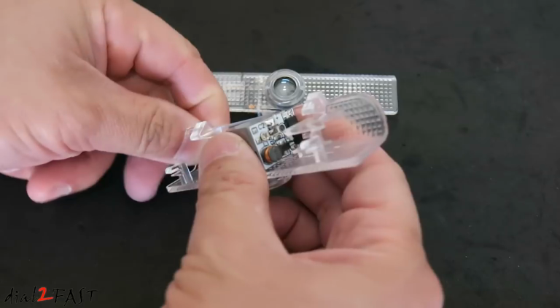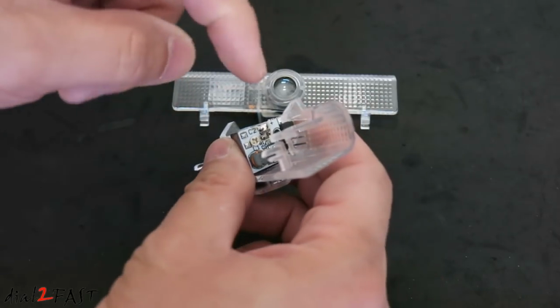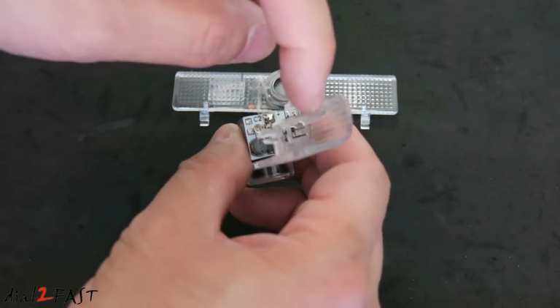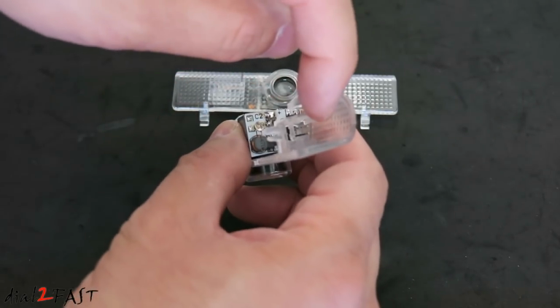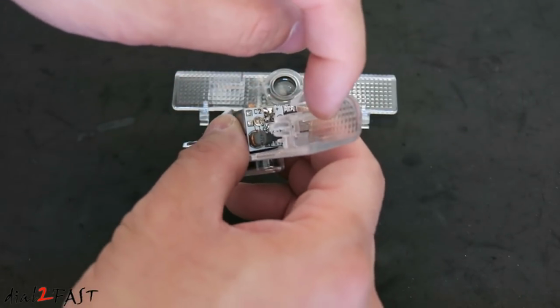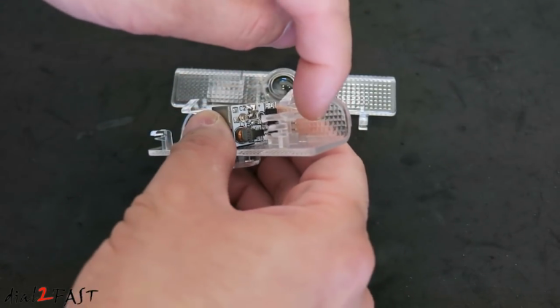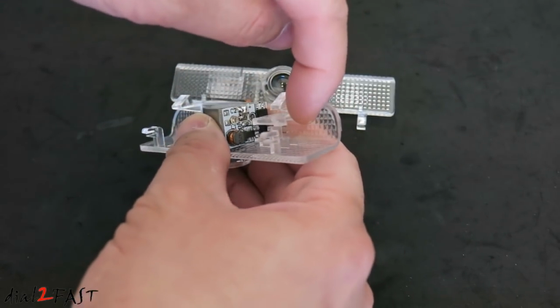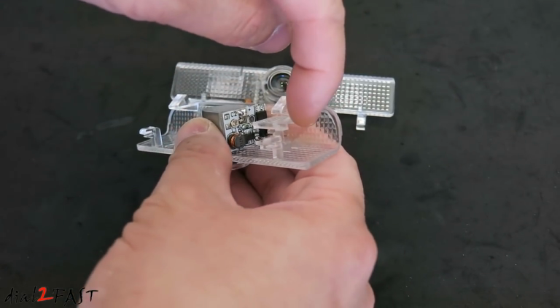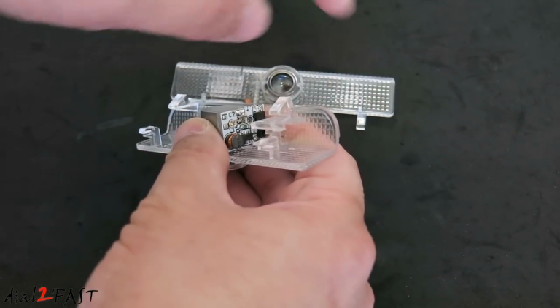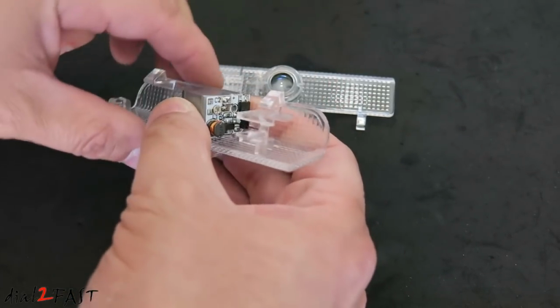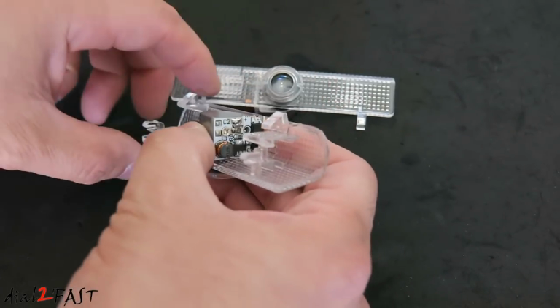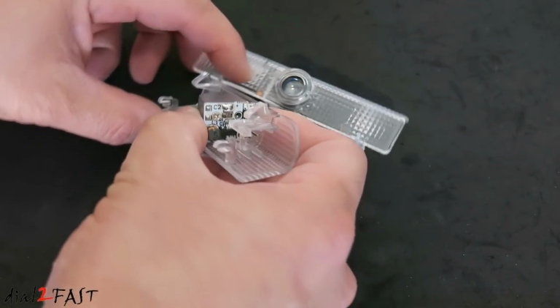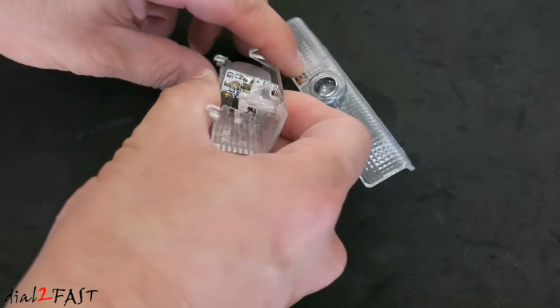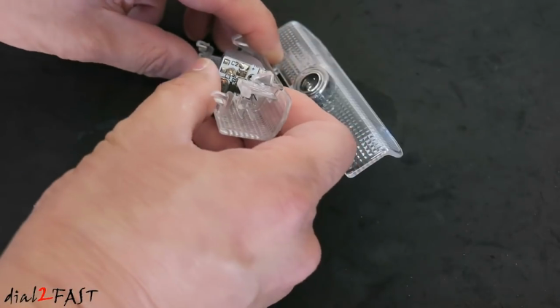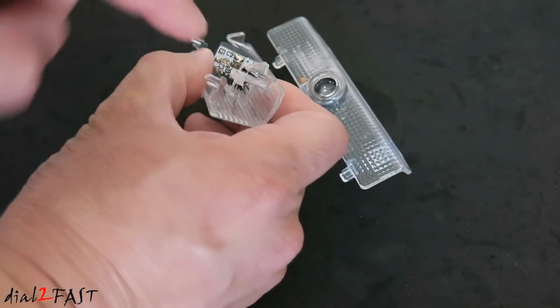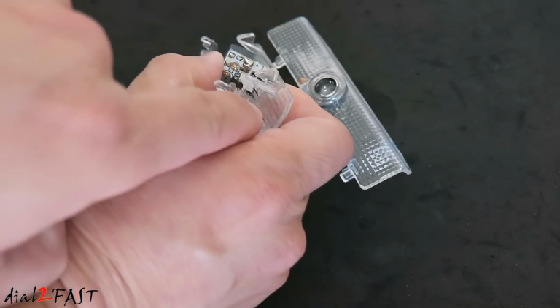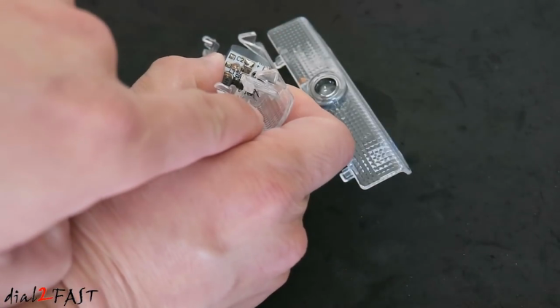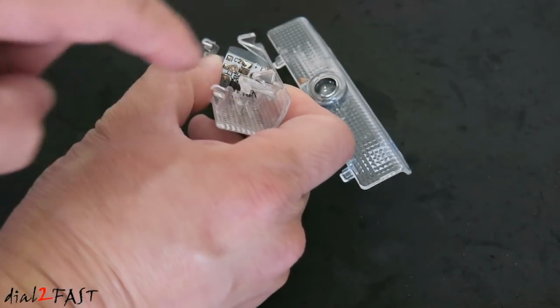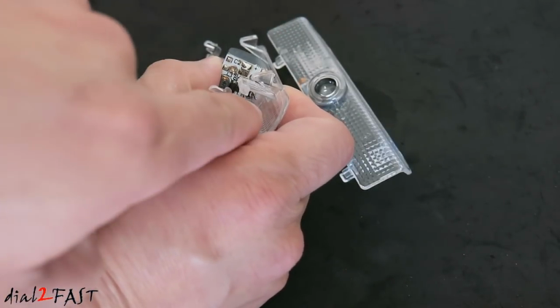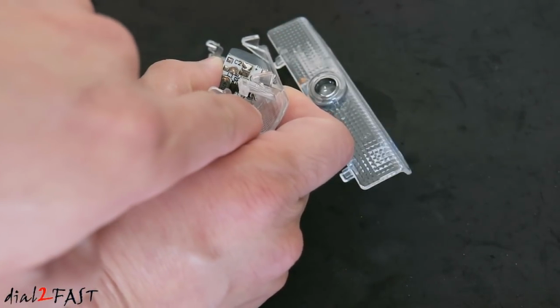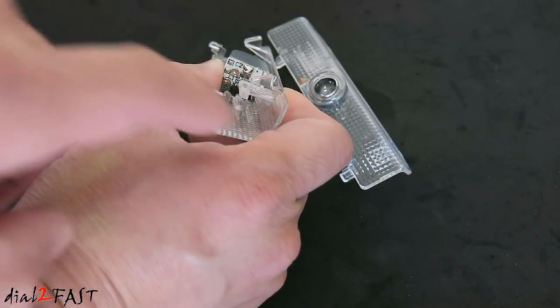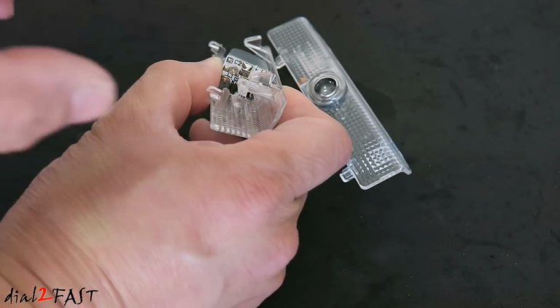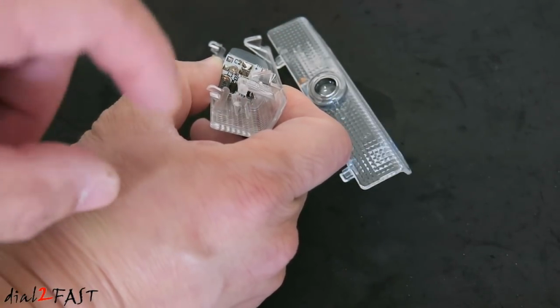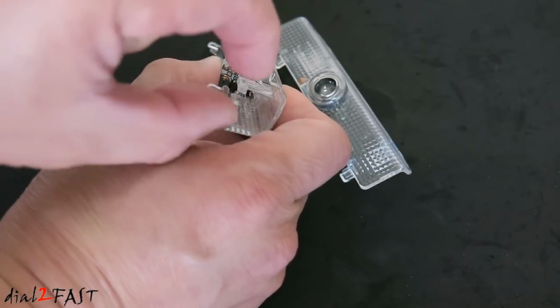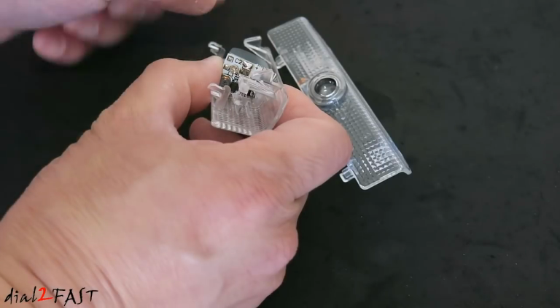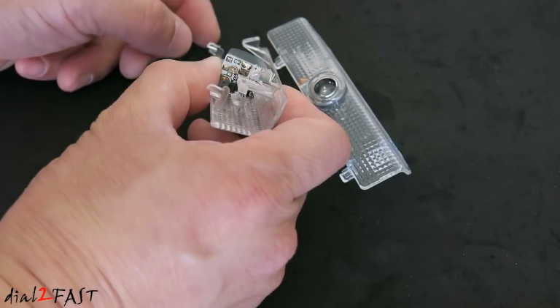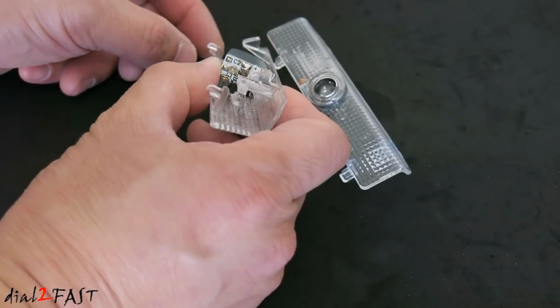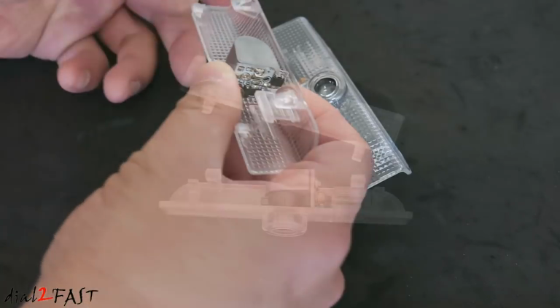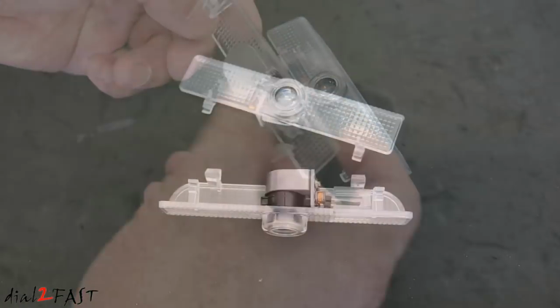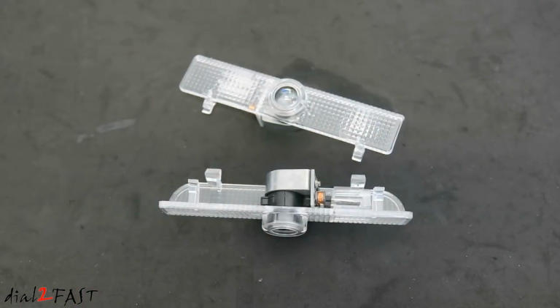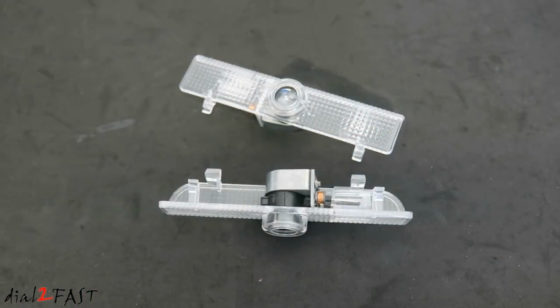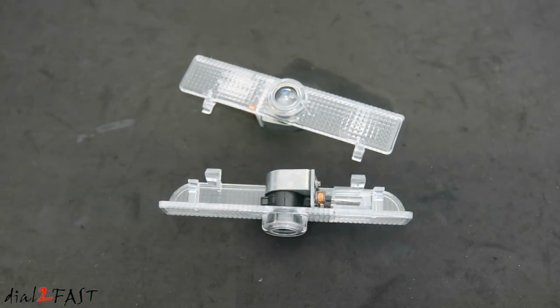On this end we have the connector where you connect to the factory harness. Now on mine I did notice that the pins were not straight so I had to straighten that out, otherwise the factory connector won't be able to plug into it. So let's go to the vehicle and get these installed.